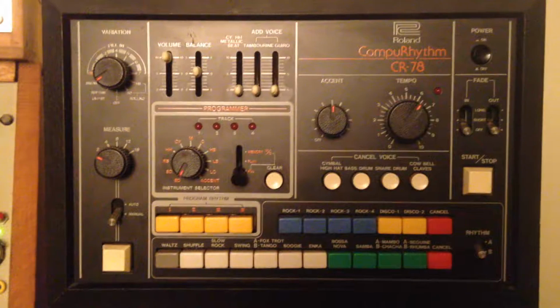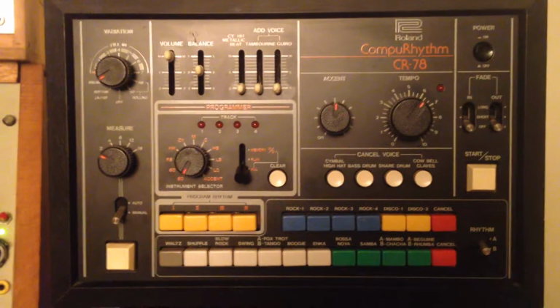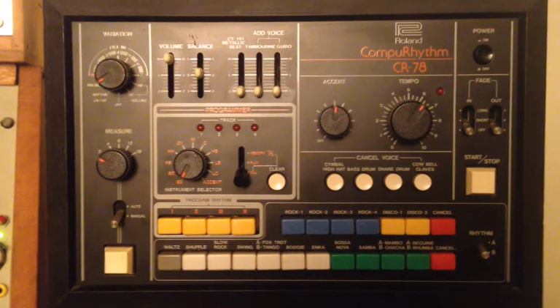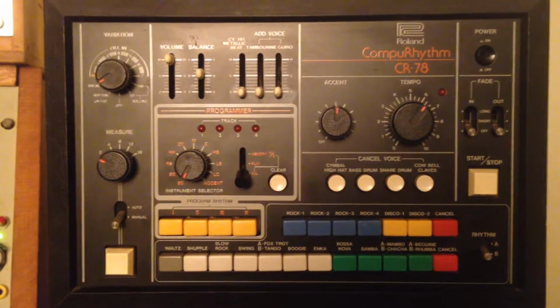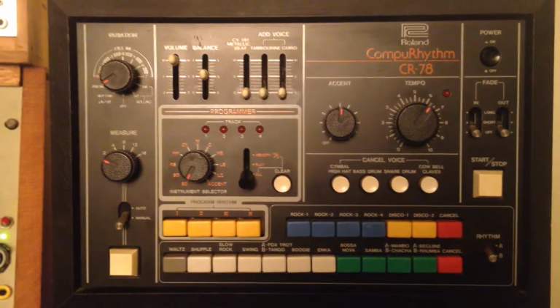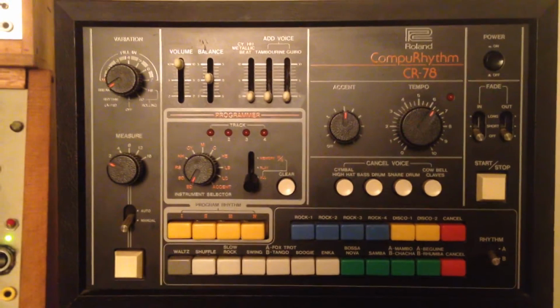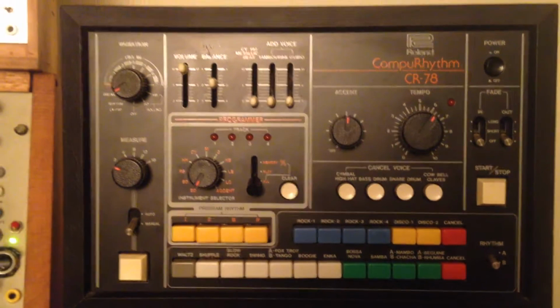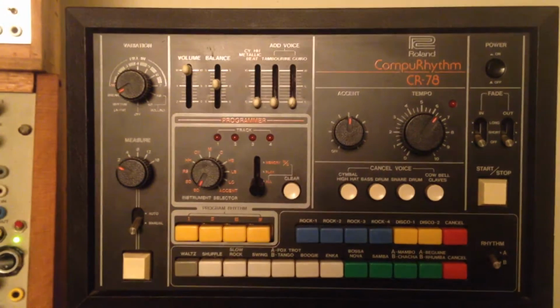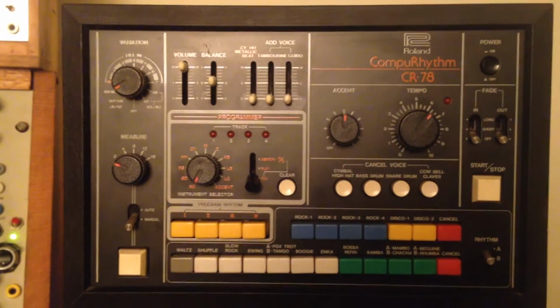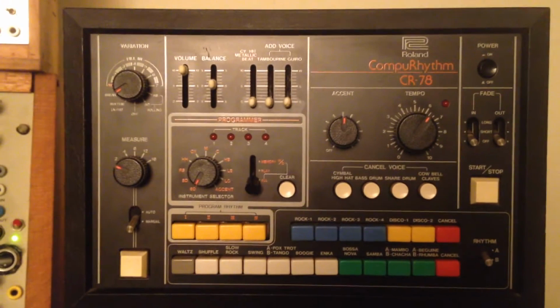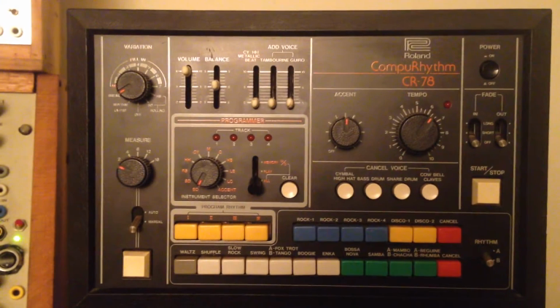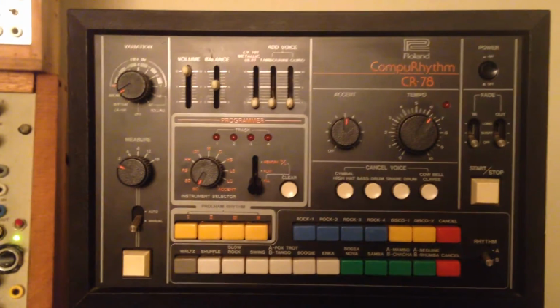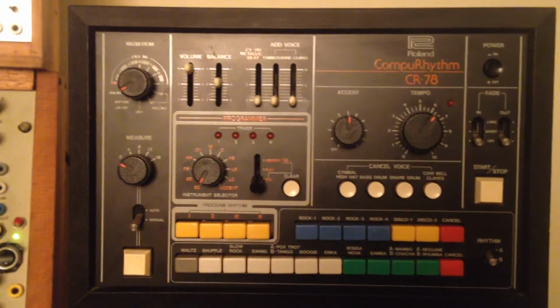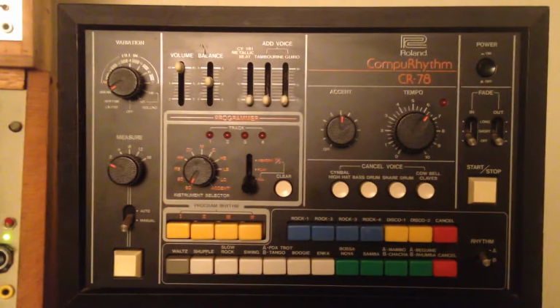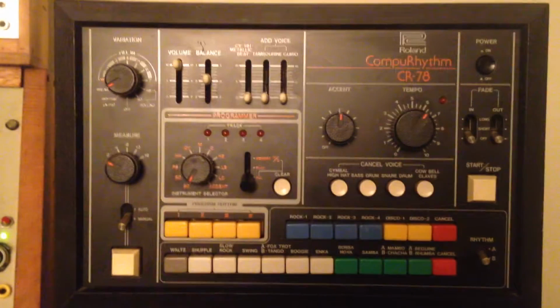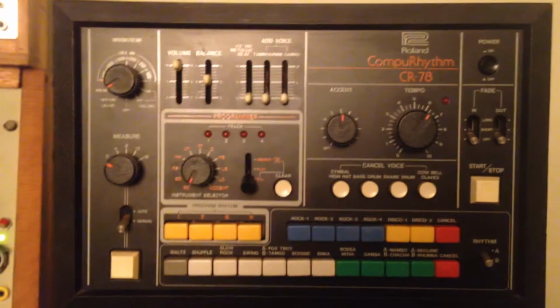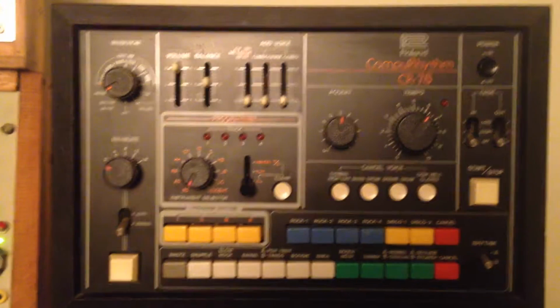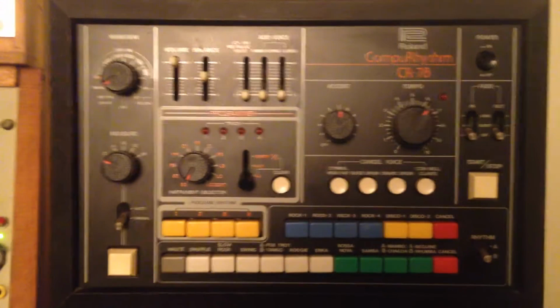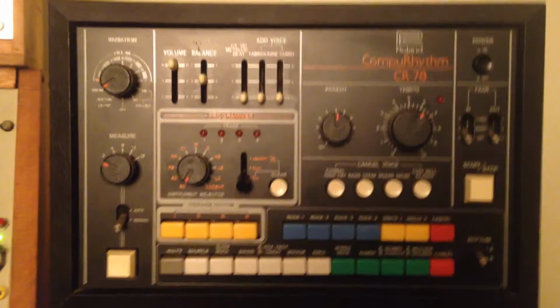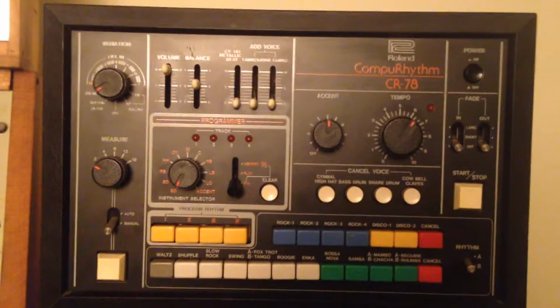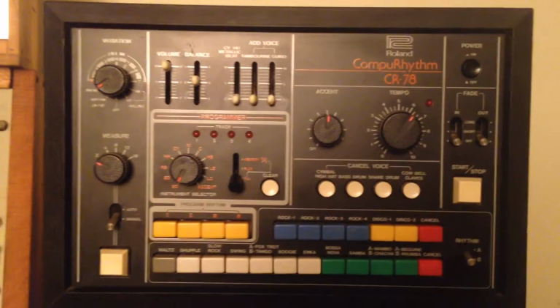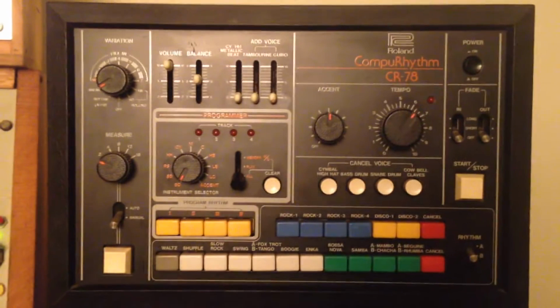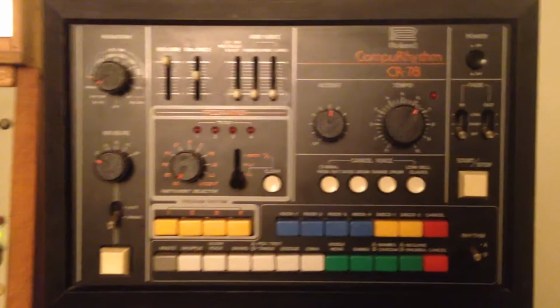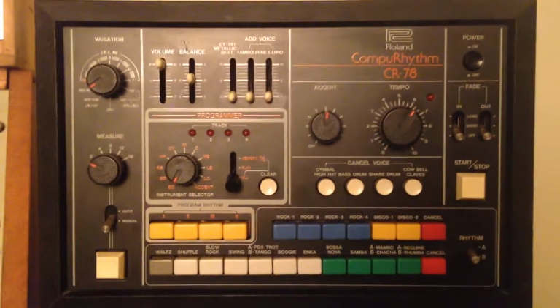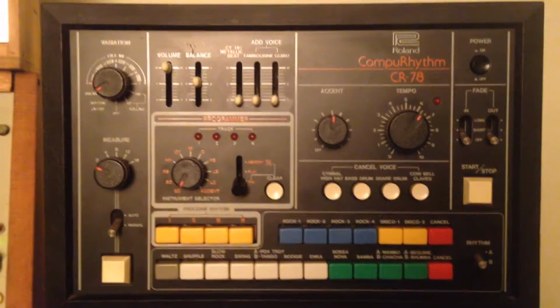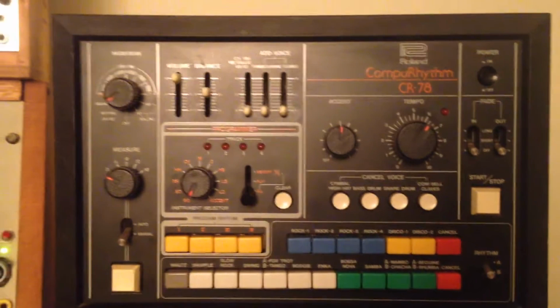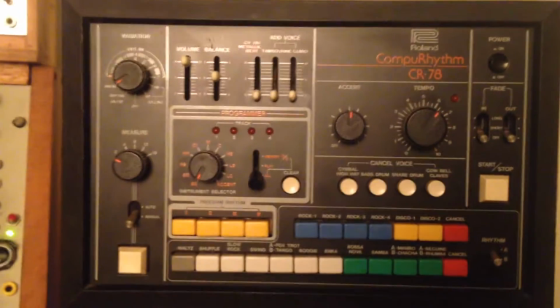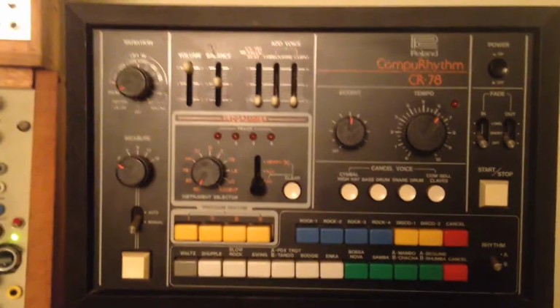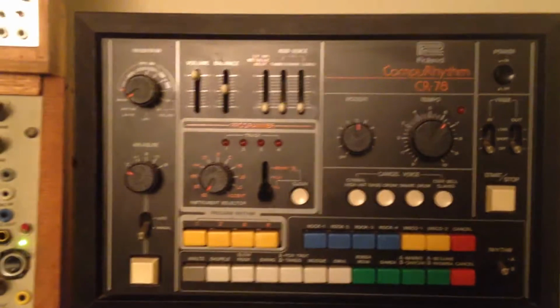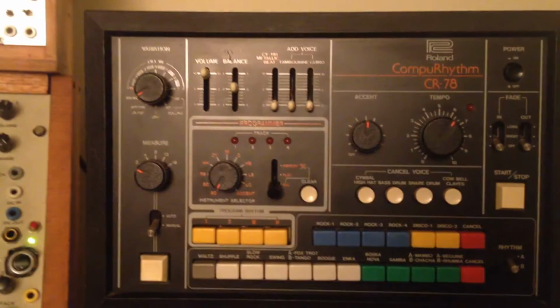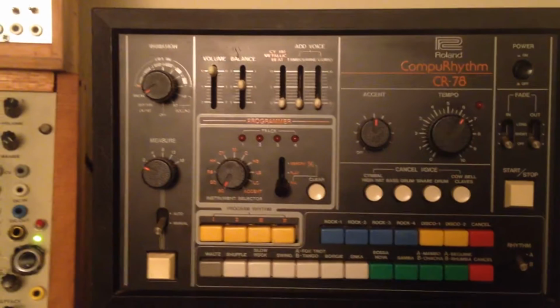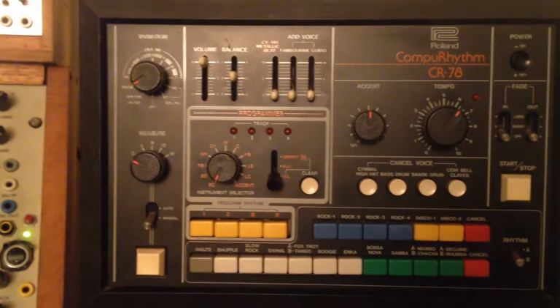How to write a beat on a CR-78 with the modified trigger input that will accept triggers from drum machines and MIDI to CV gate converters, etc.